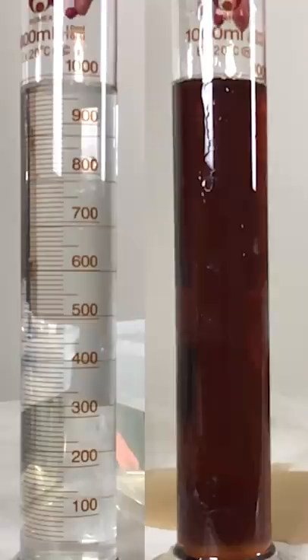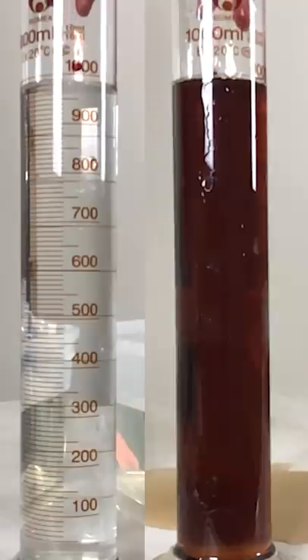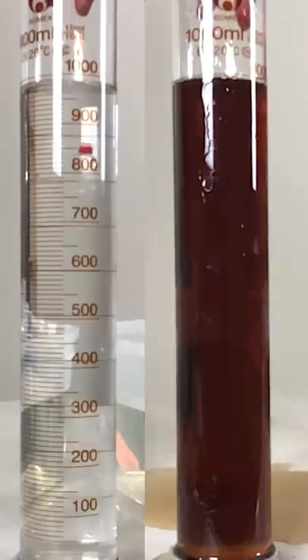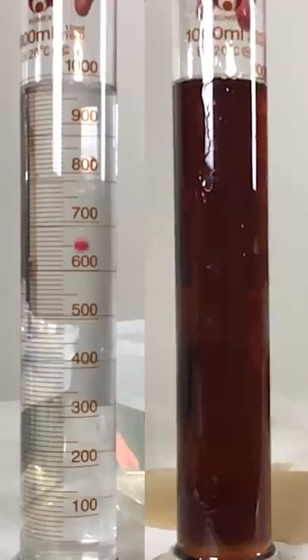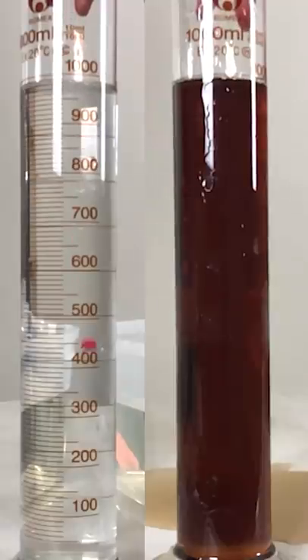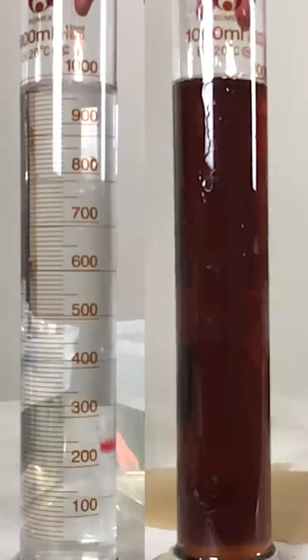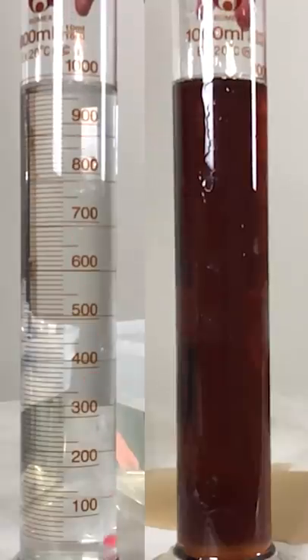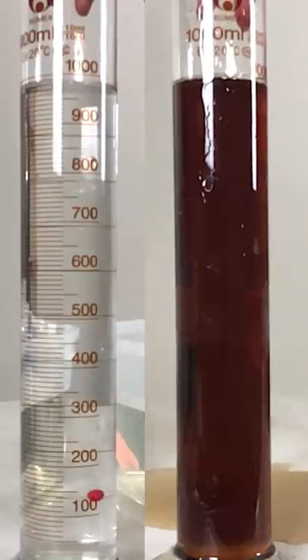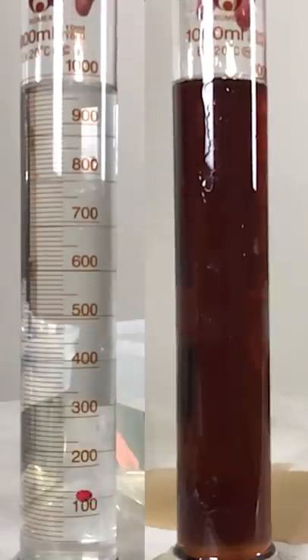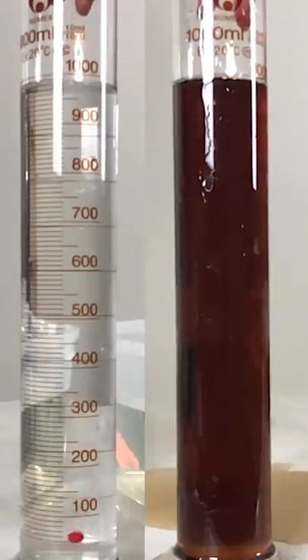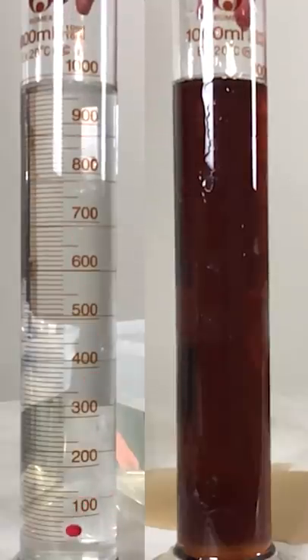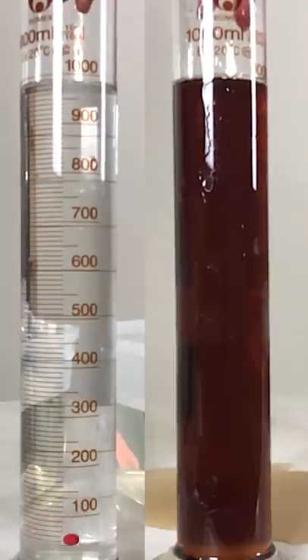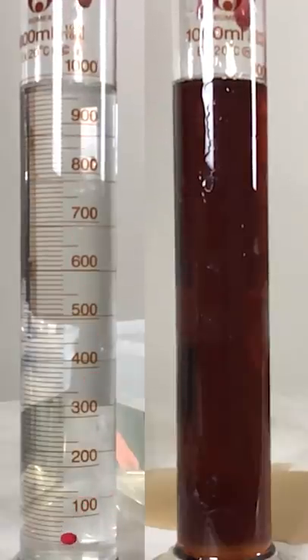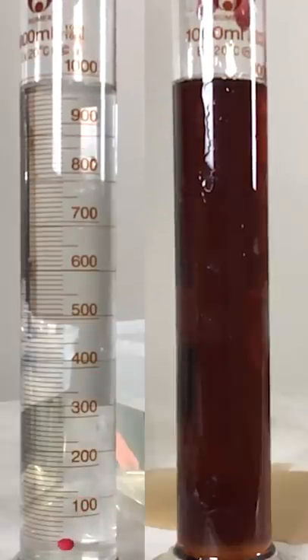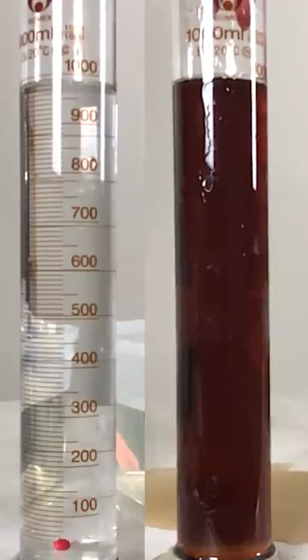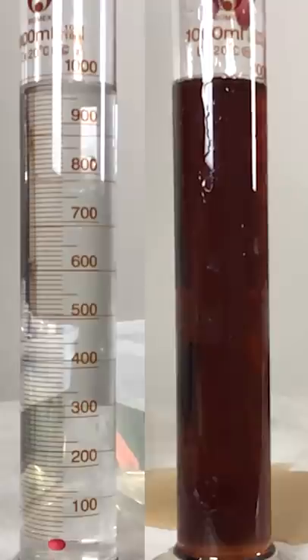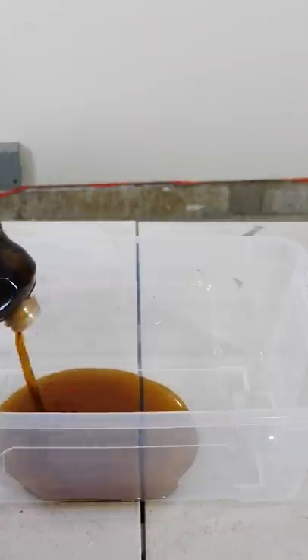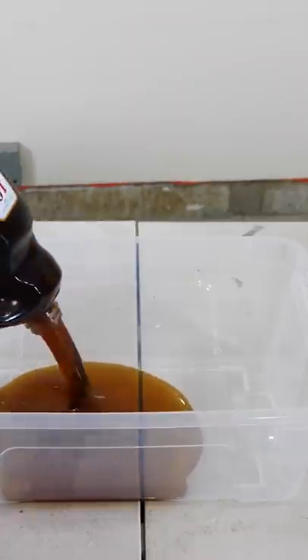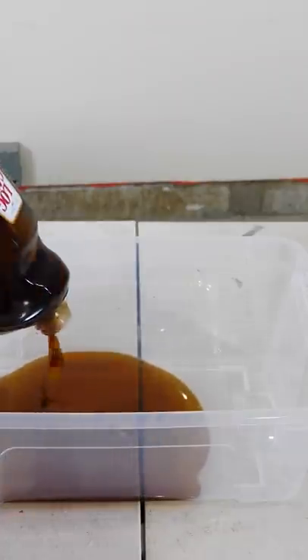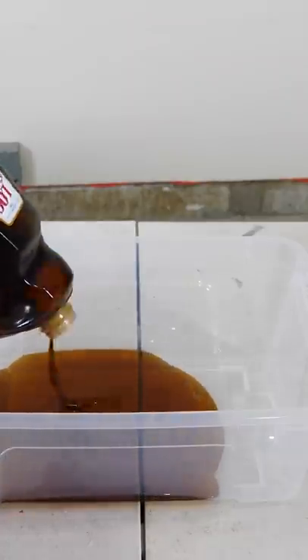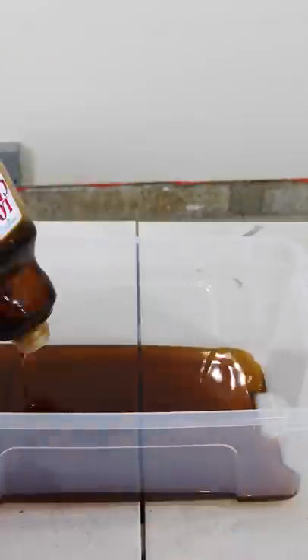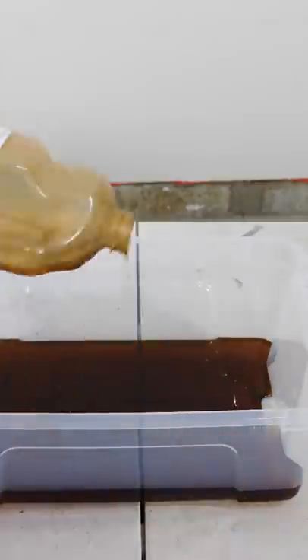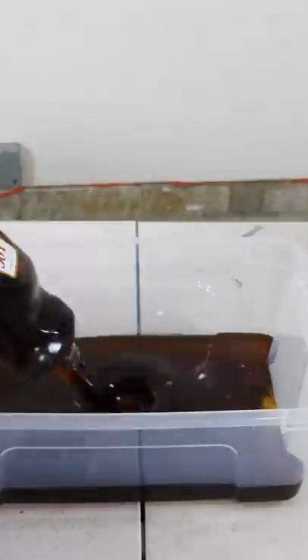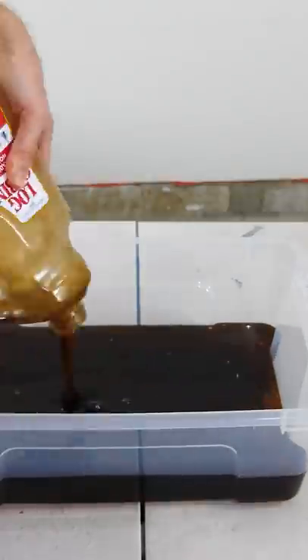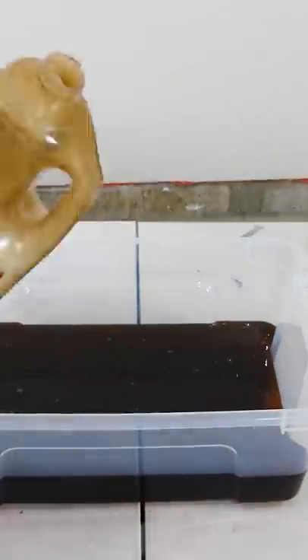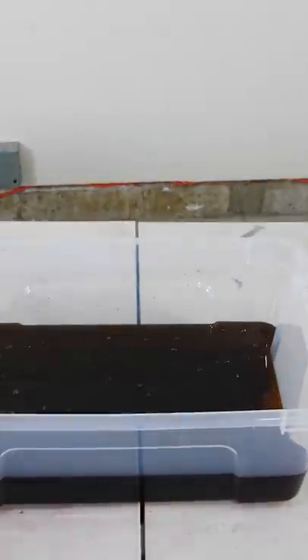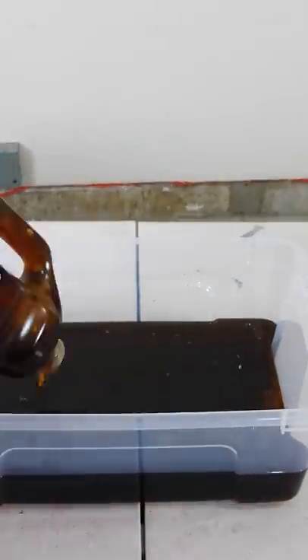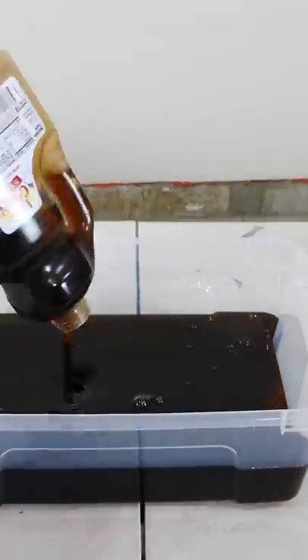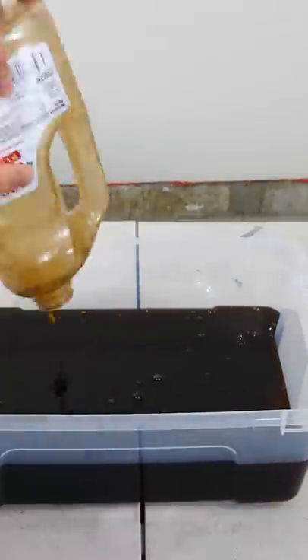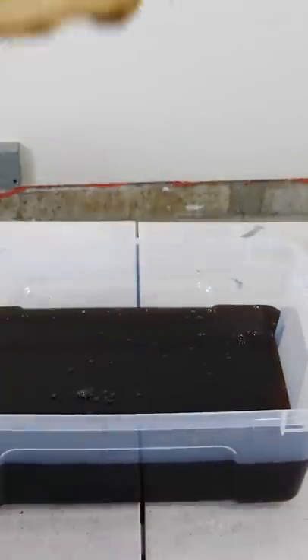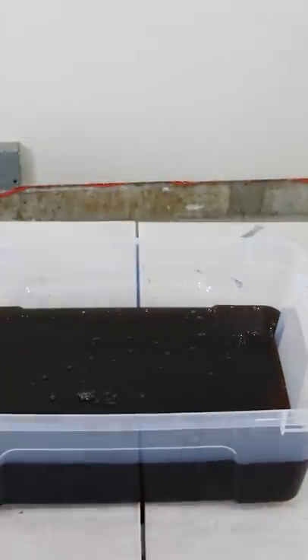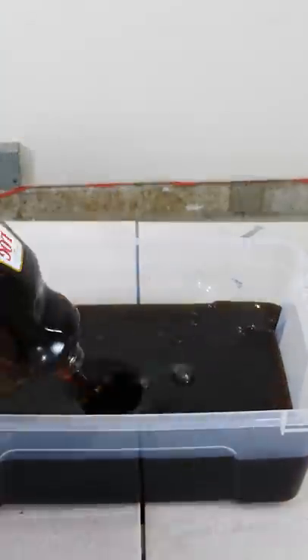I made this syrup that's twice as viscous as regular water. So what happens if you were to swim in this? Could you swim actually faster, slower, or the same as in water? You can make the argument for both — it's more viscous so it's easier to push off of it, but also it's more viscous so it's gonna slow you down.